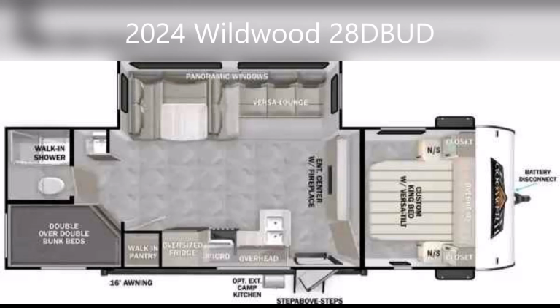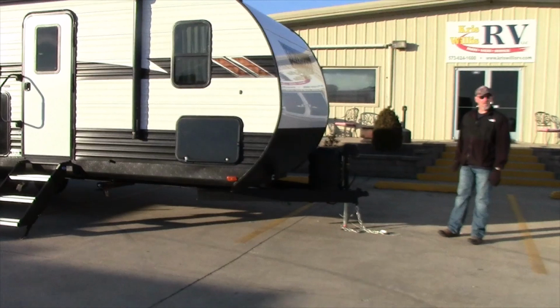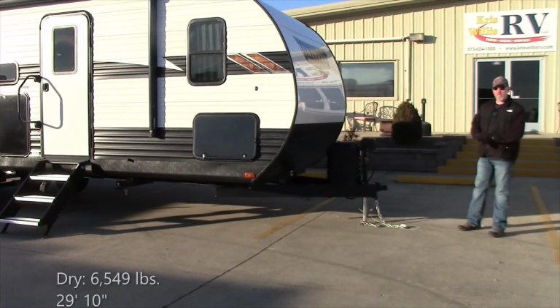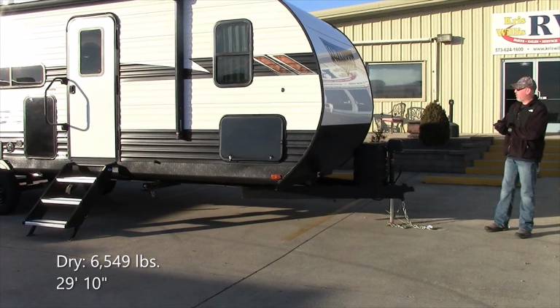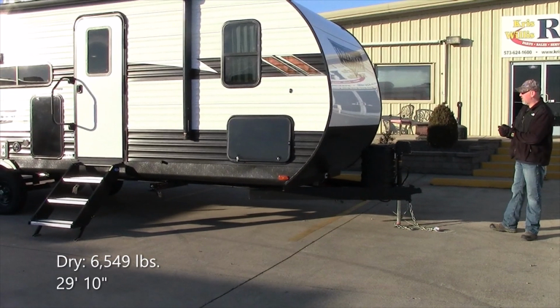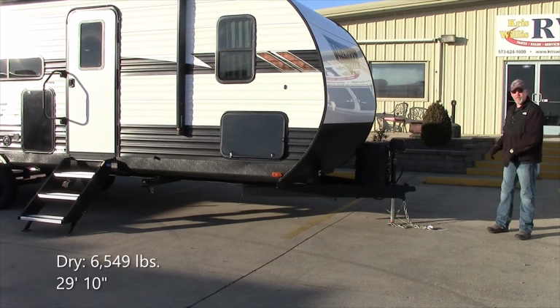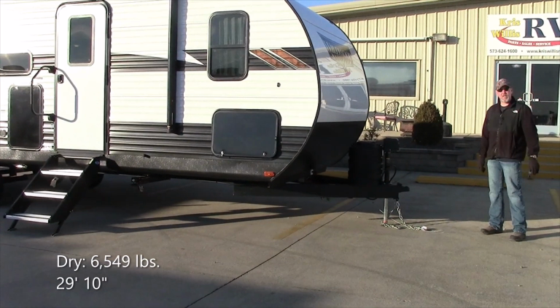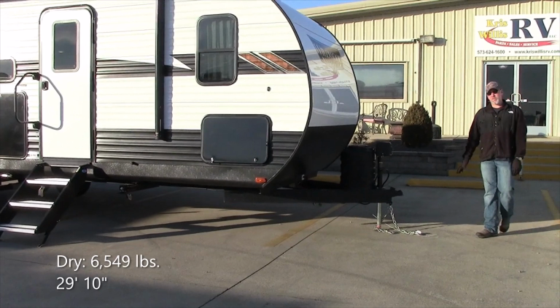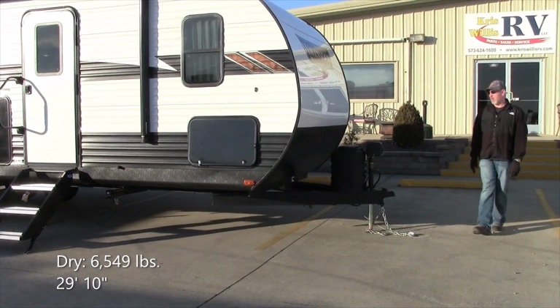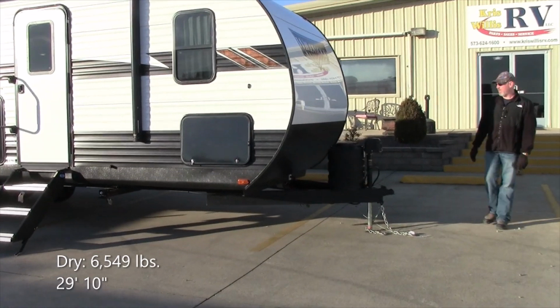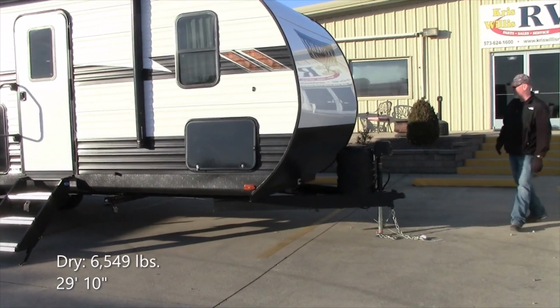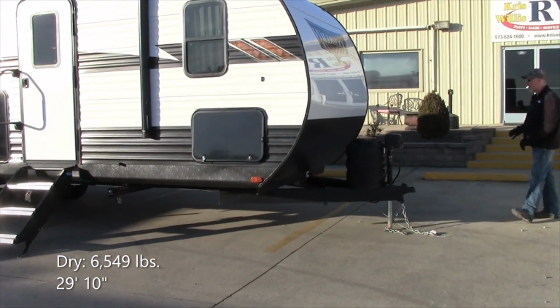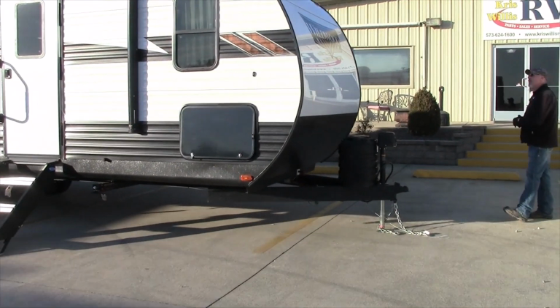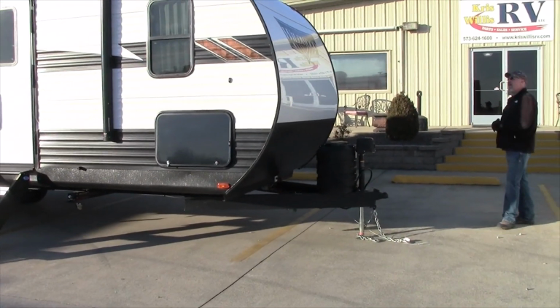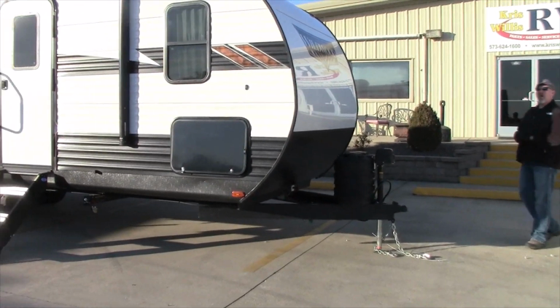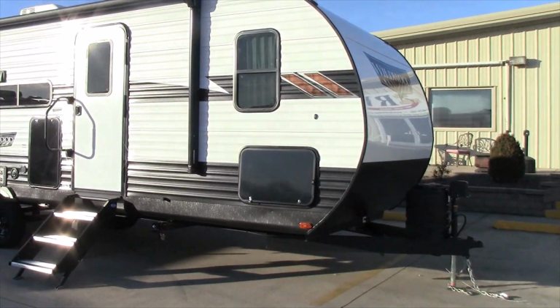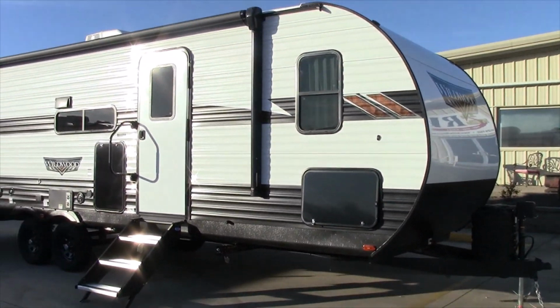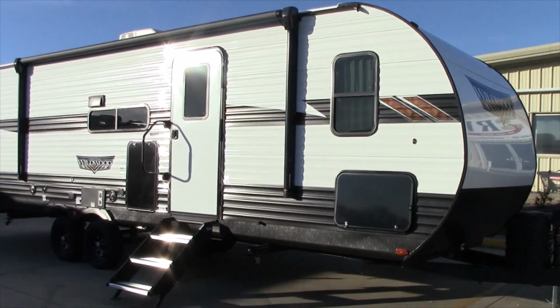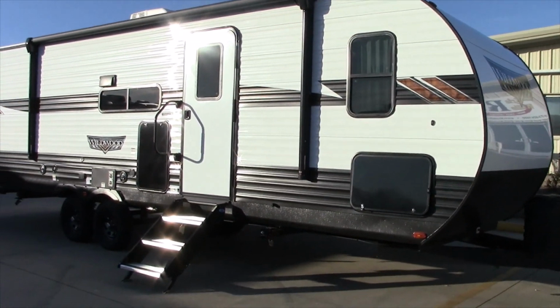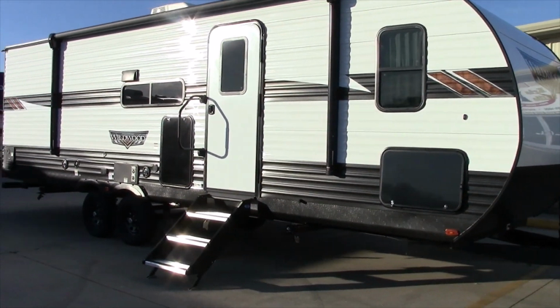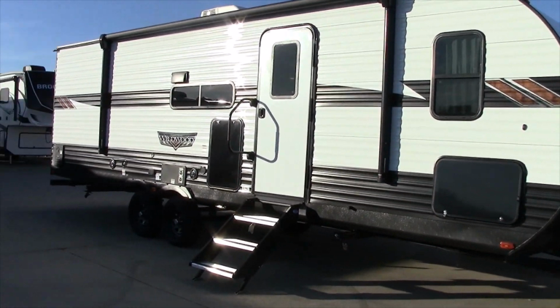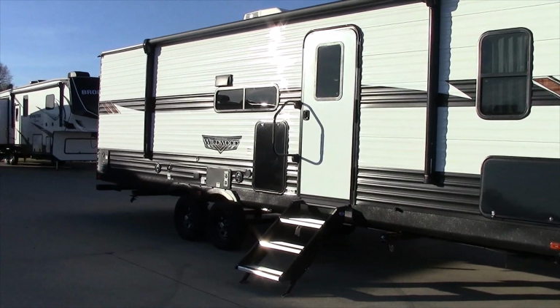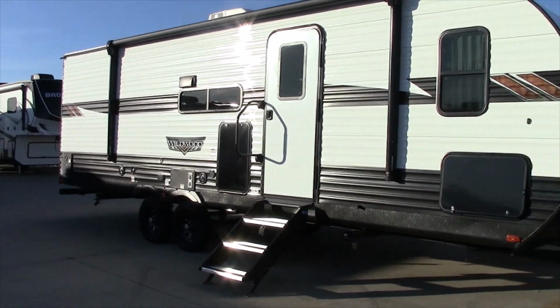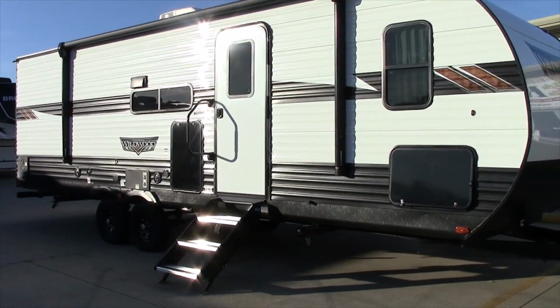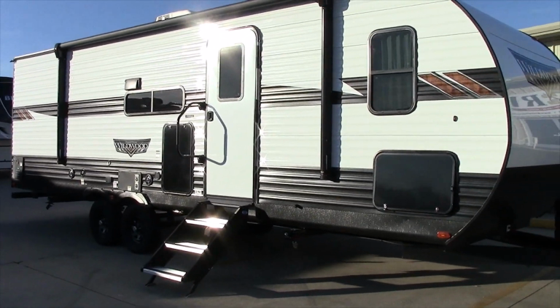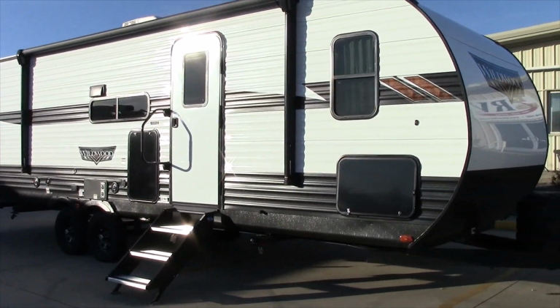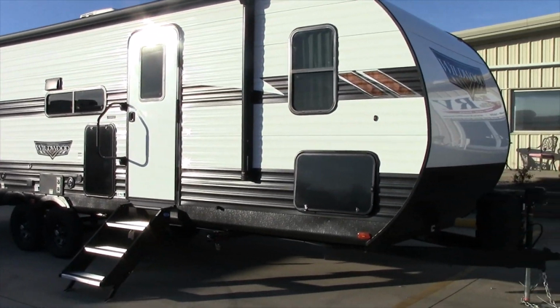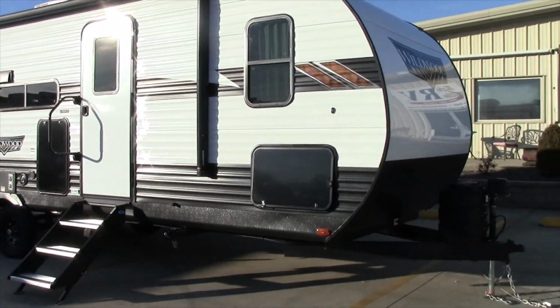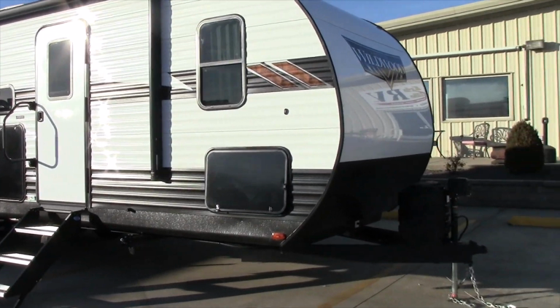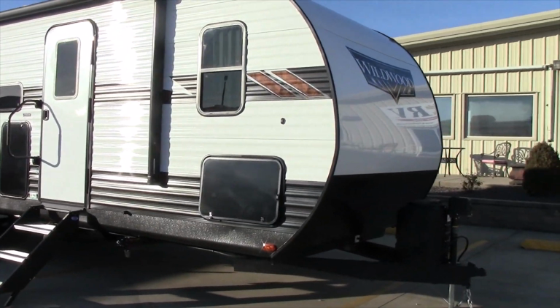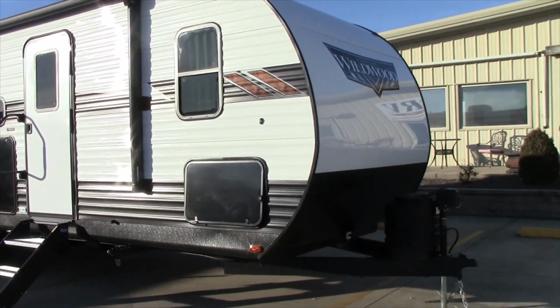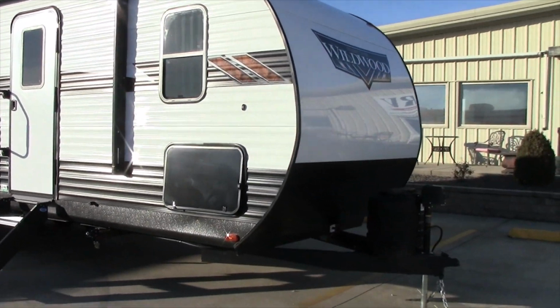Good afternoon everybody, this is Robby here at Chris Willis RV in Dexter, Missouri. Today we're talking about a 2024 year model Wildwood, and this is a 28DBUD.